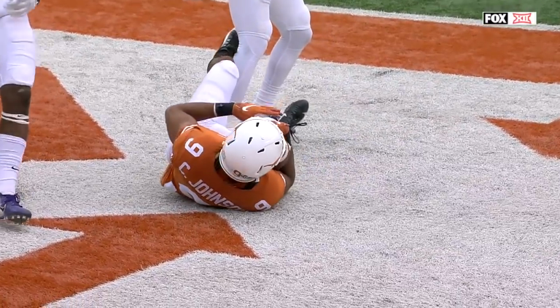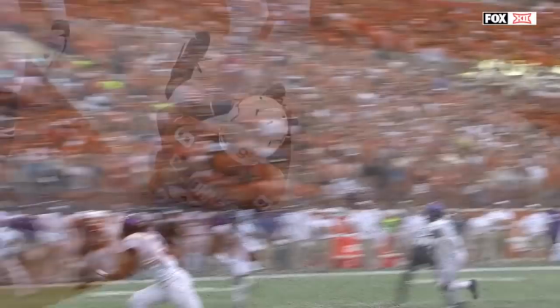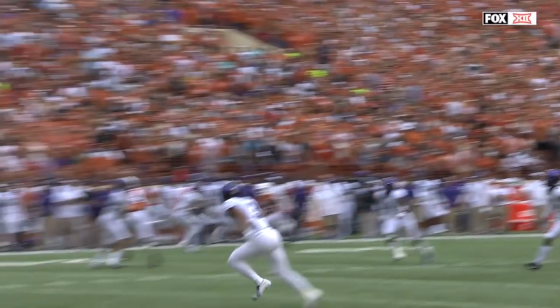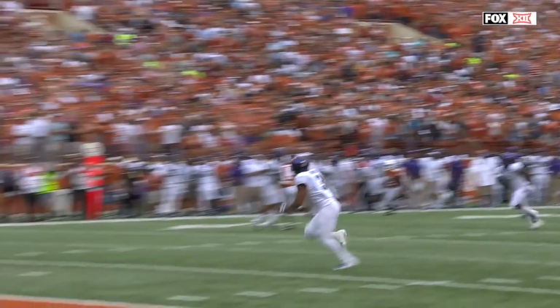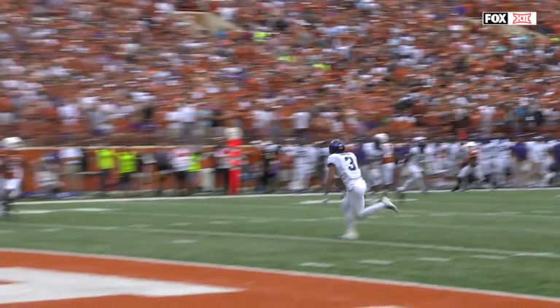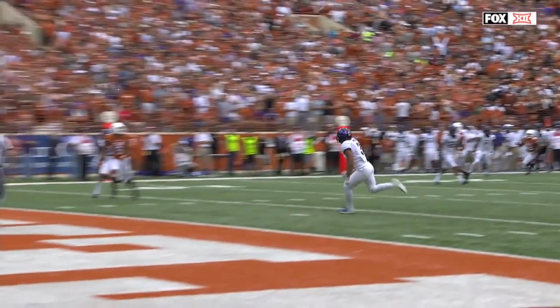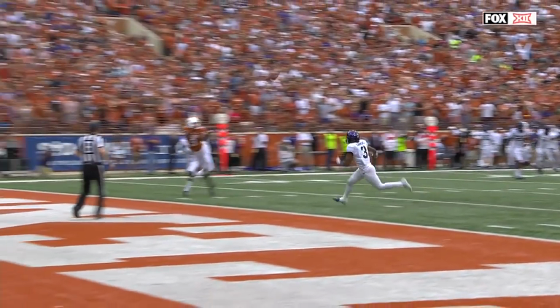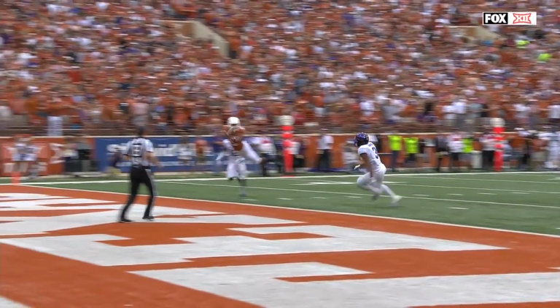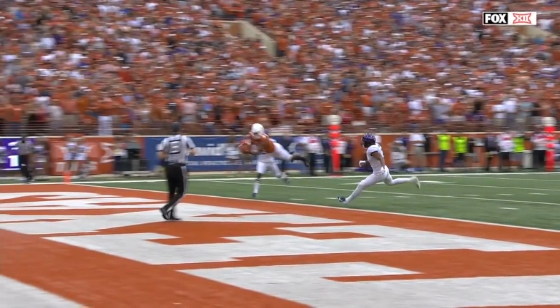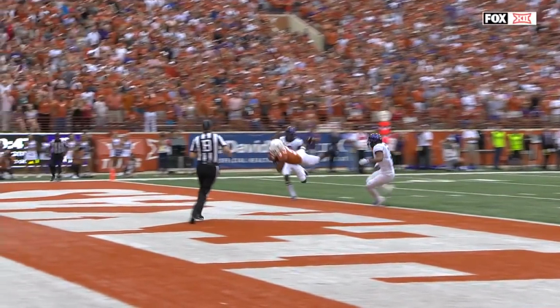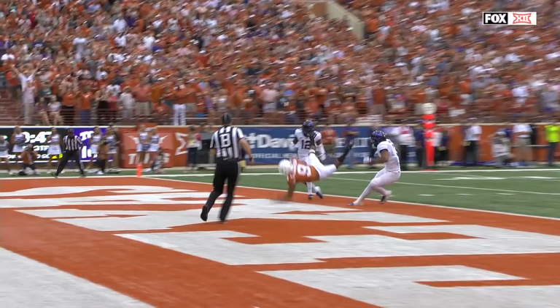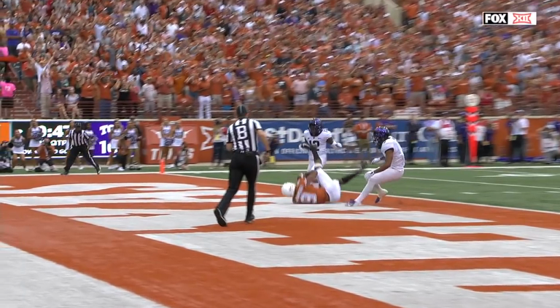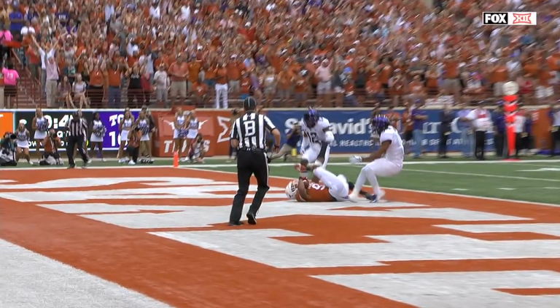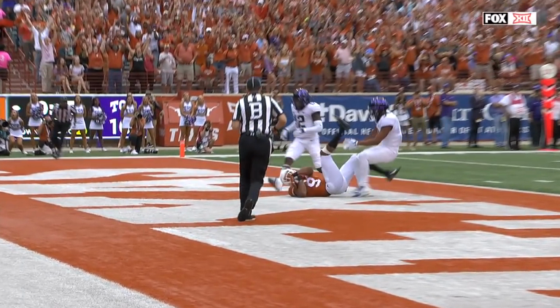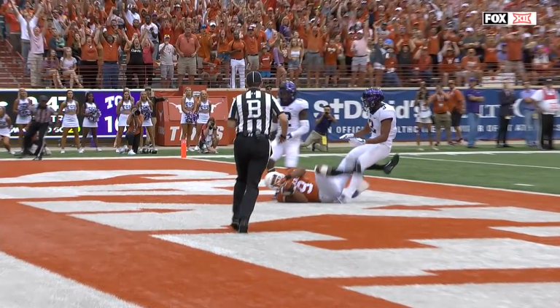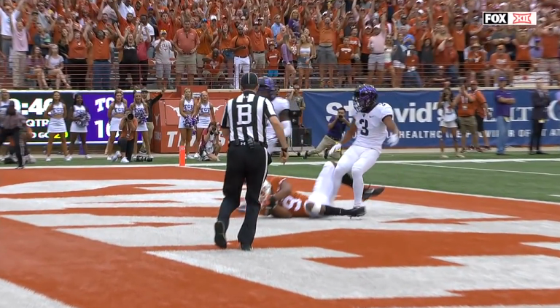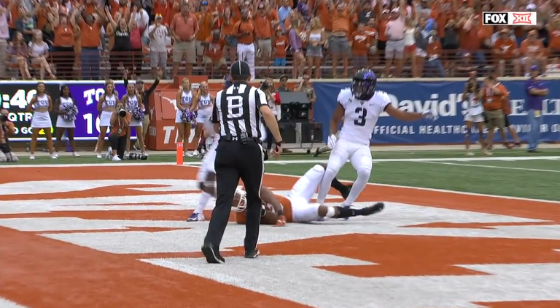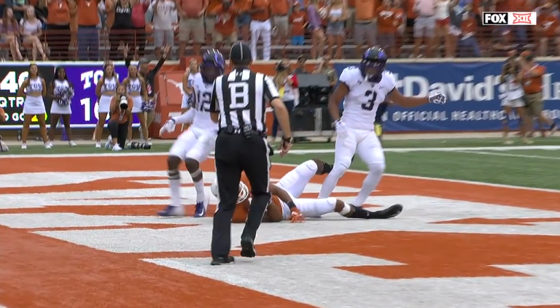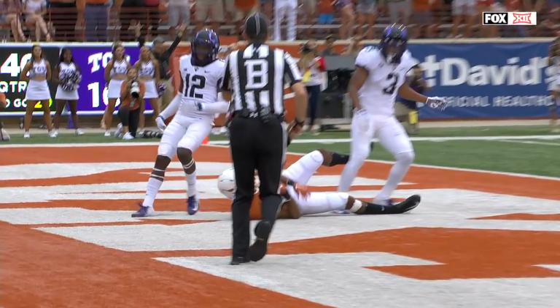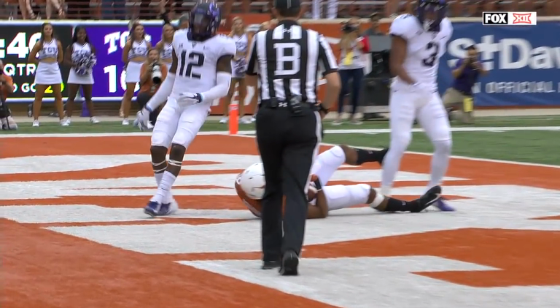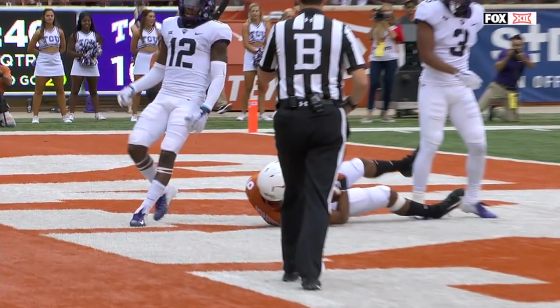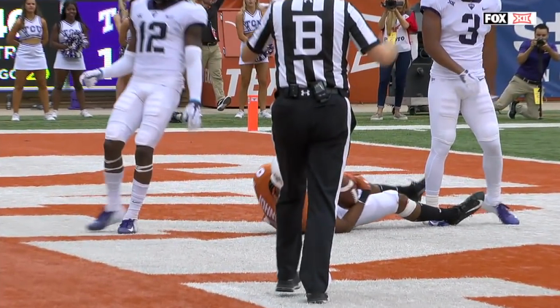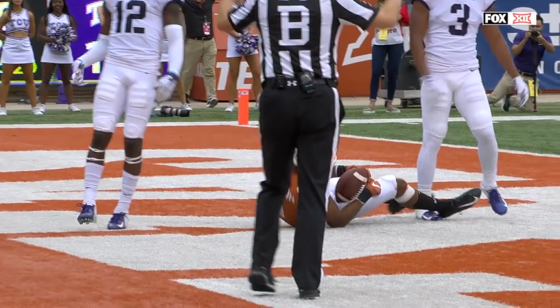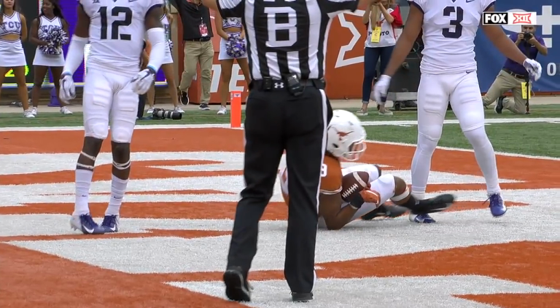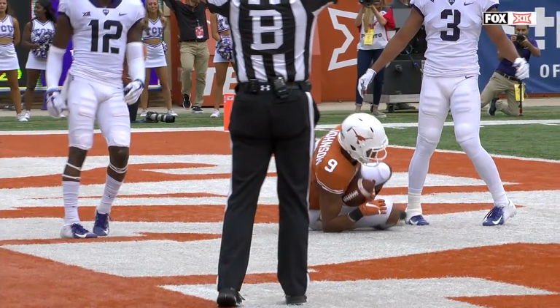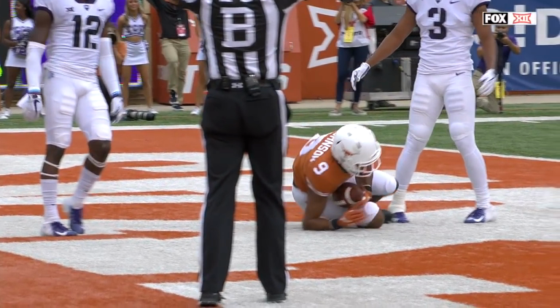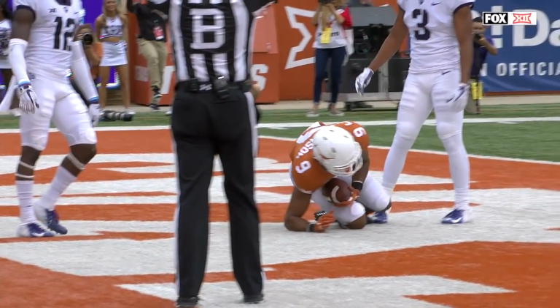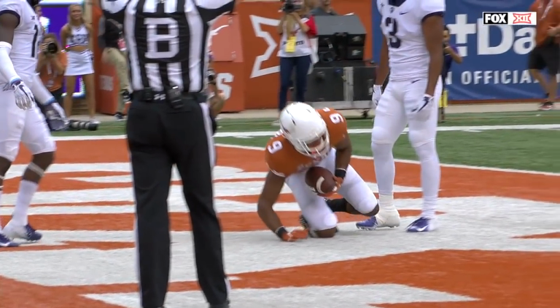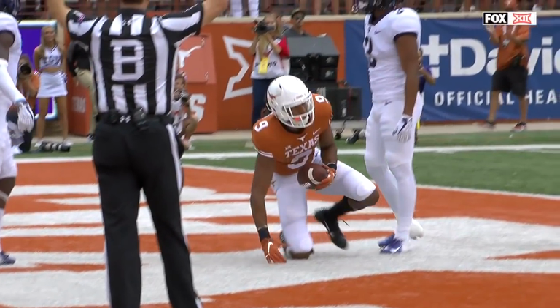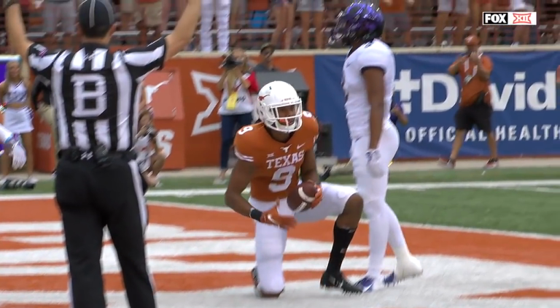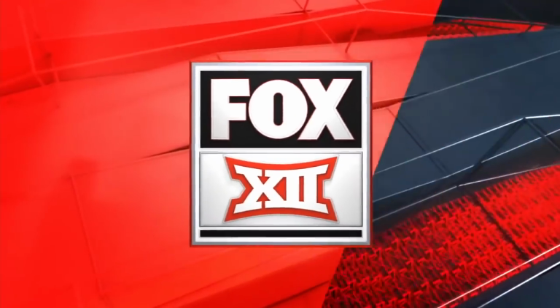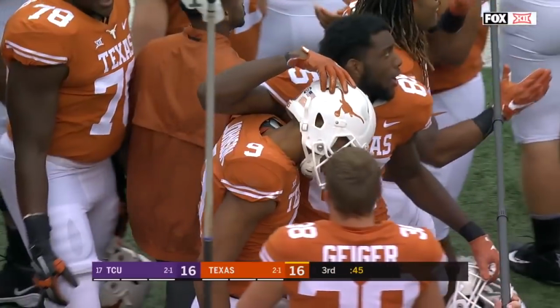What a throw. What a play. And this is what they've been waiting for from this young man — to have these sorts of splash plays, these sorts of momentum changes. The Texas Longhorns.